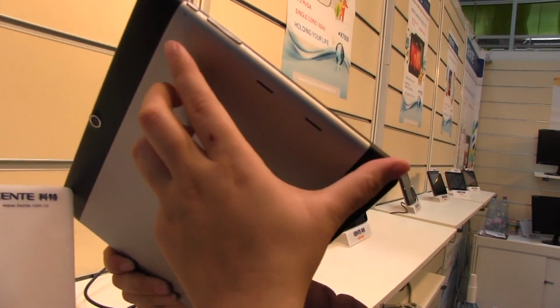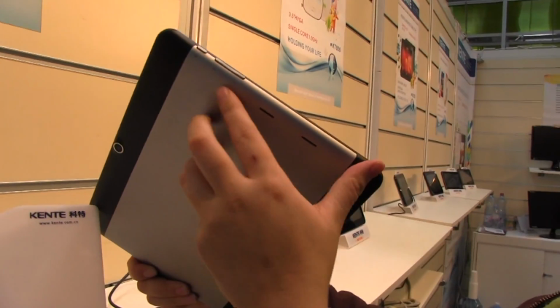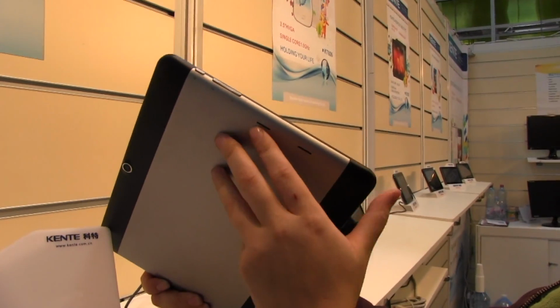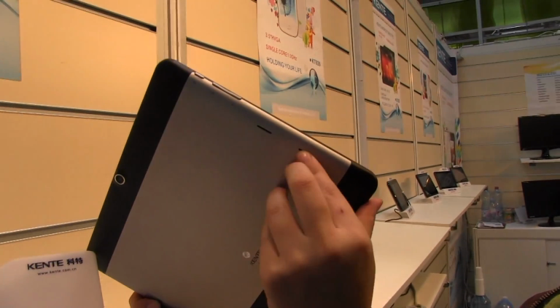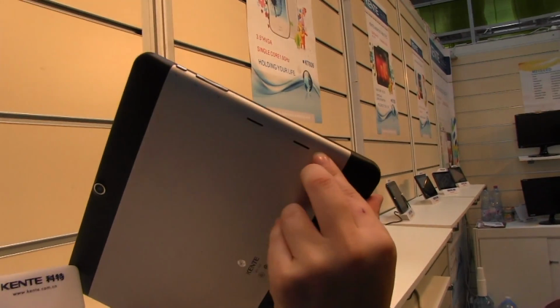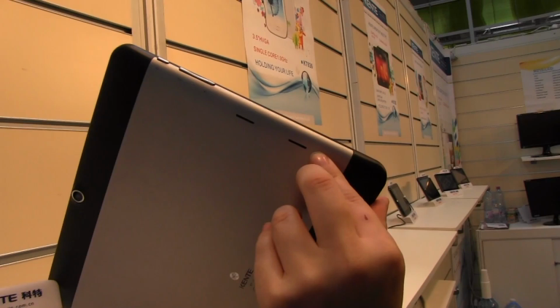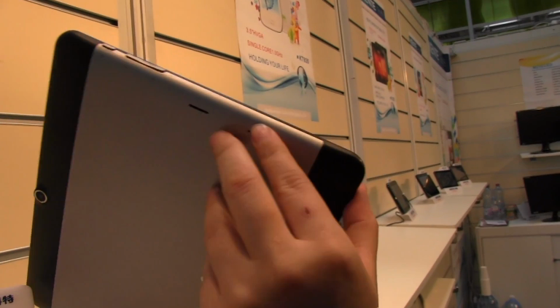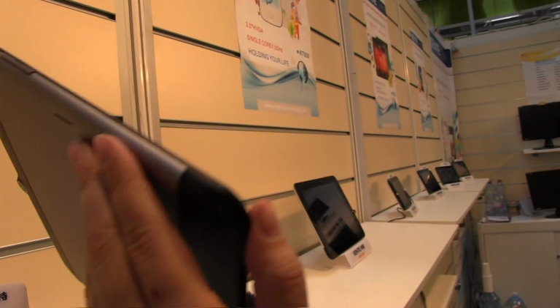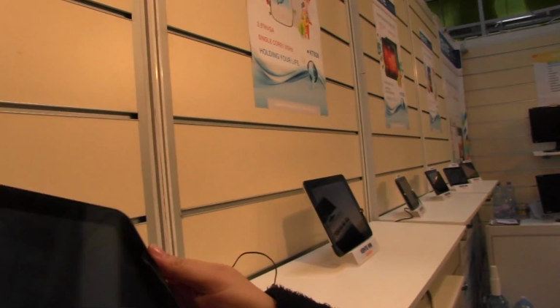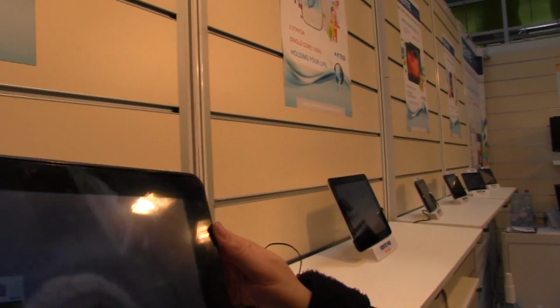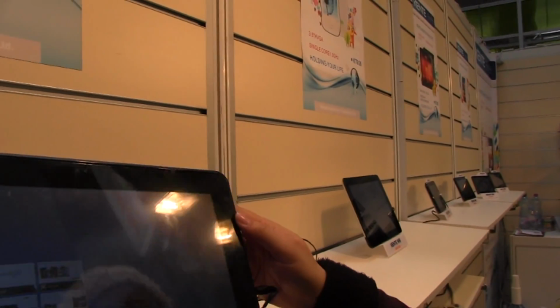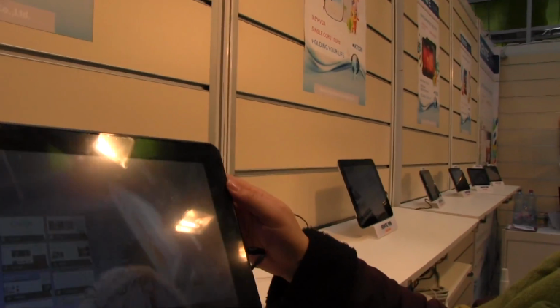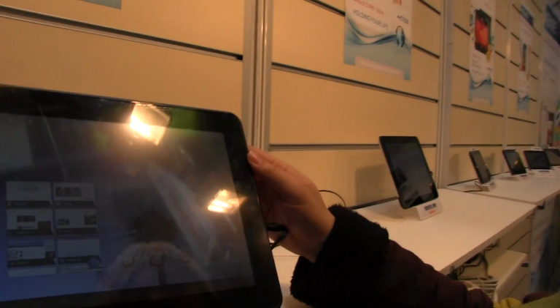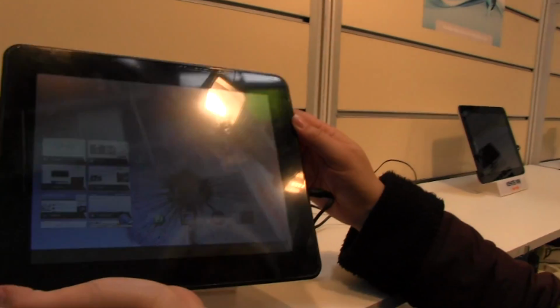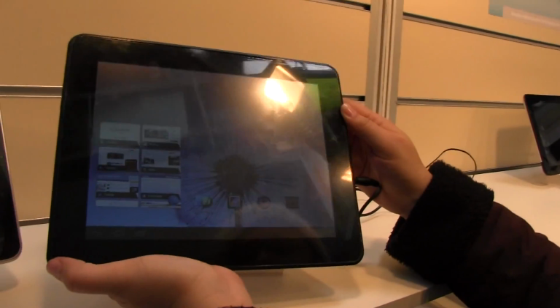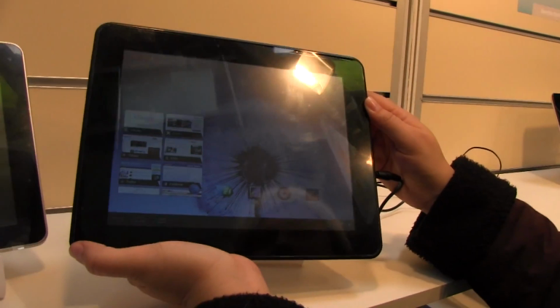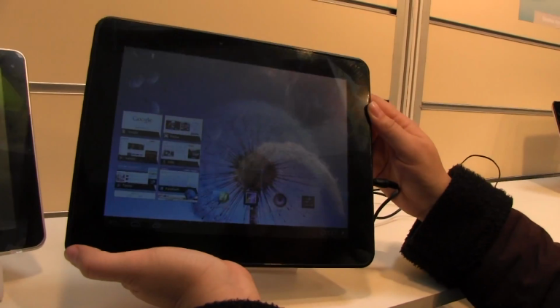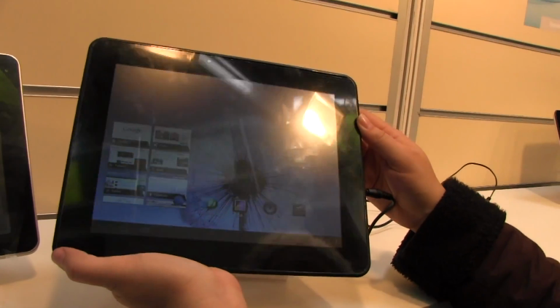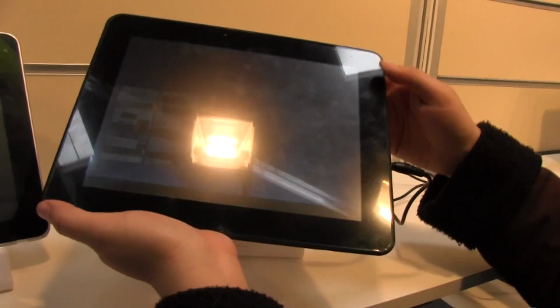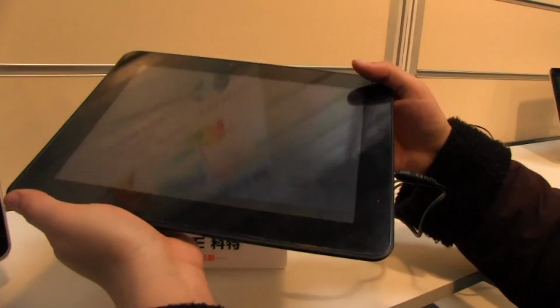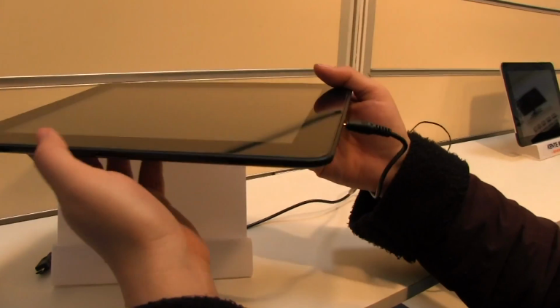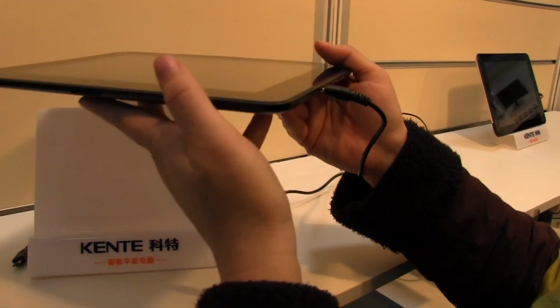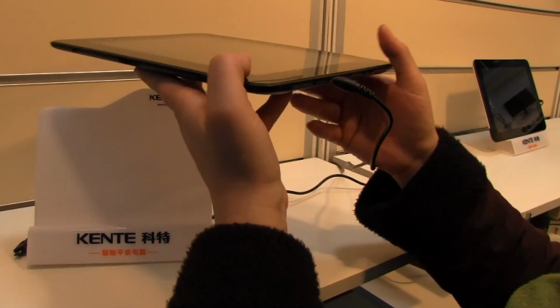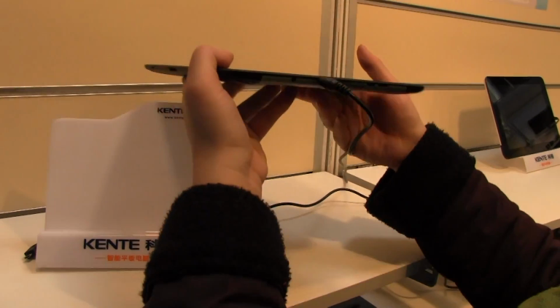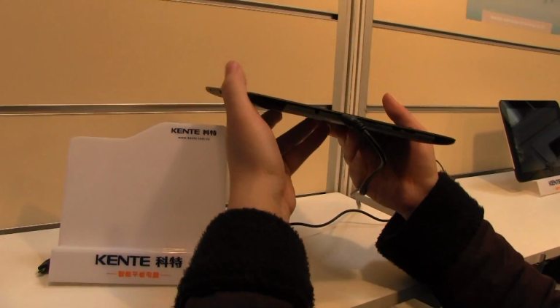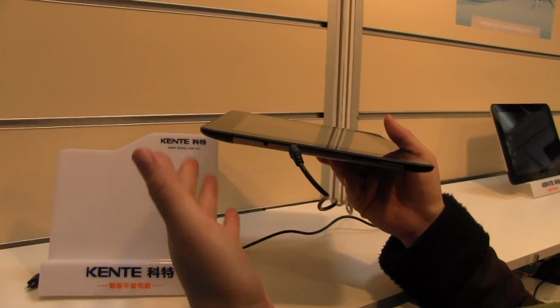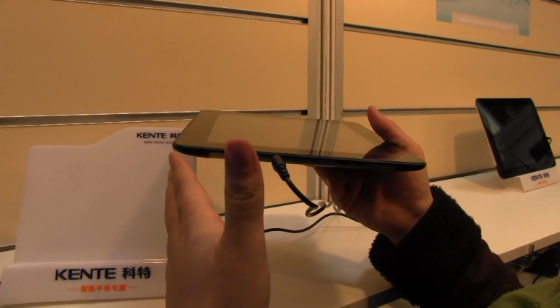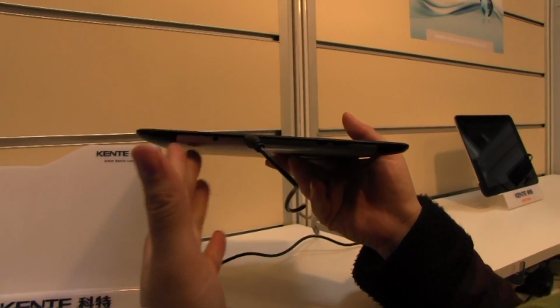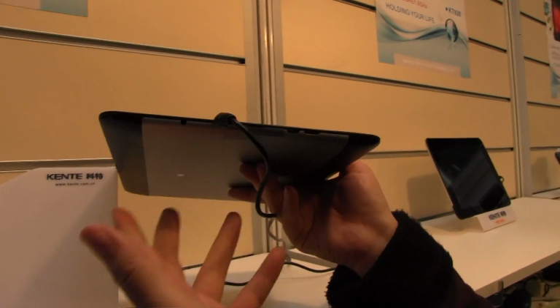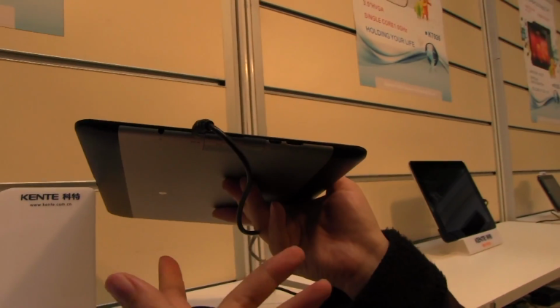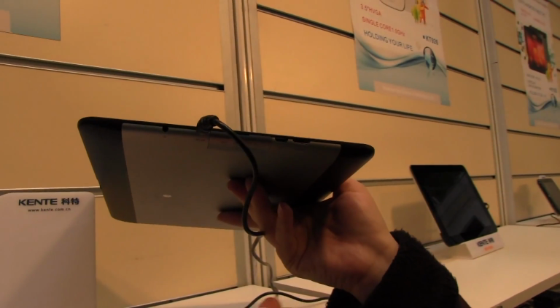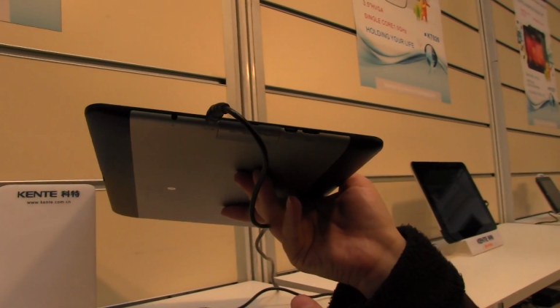Around here we have the power button, and there are dual speakers. Around the front, there's nothing special with the display, but that's probably why we're seeing a lower price point of around $250.